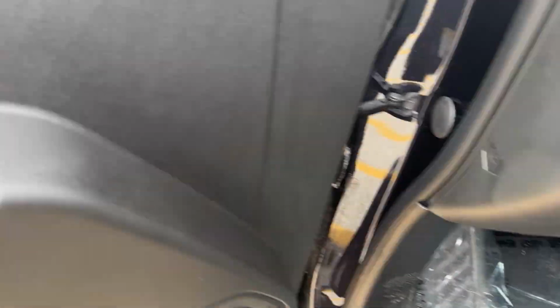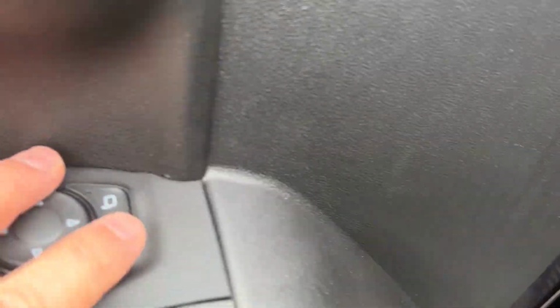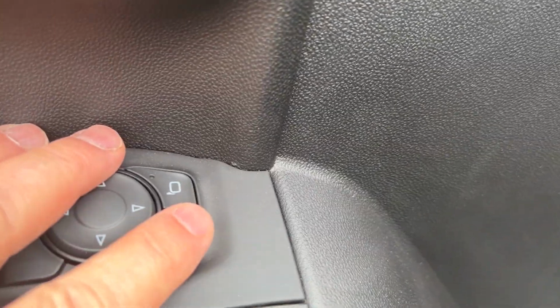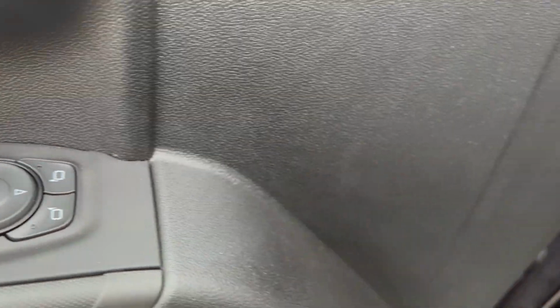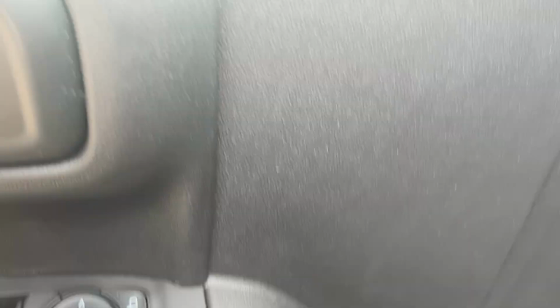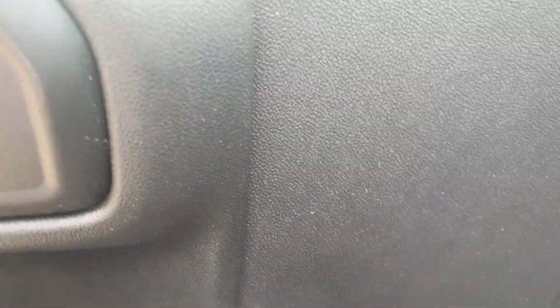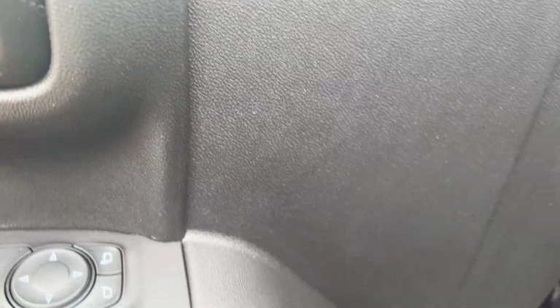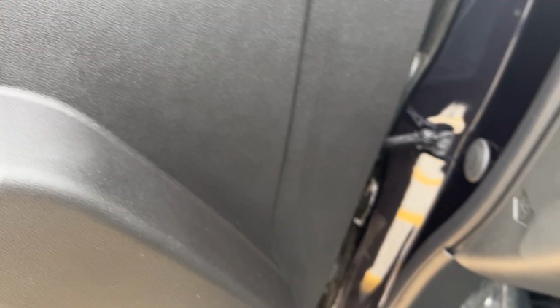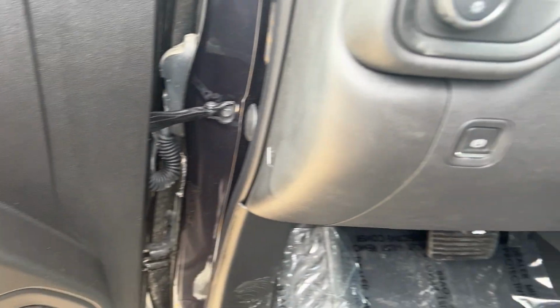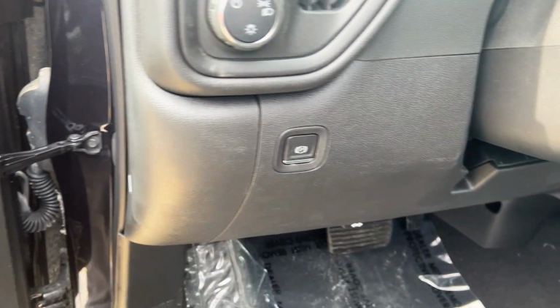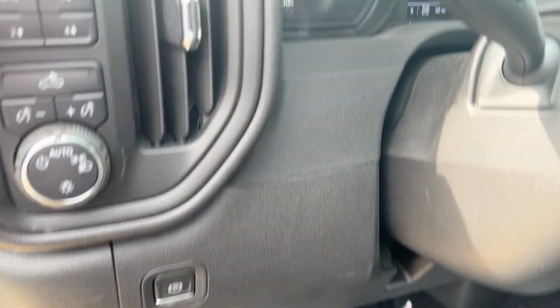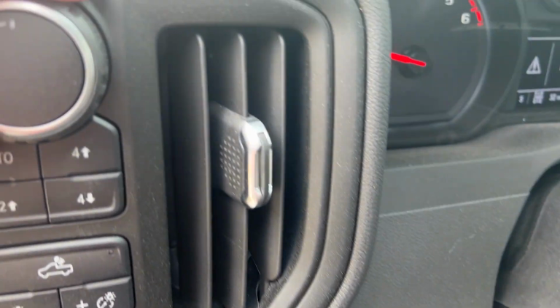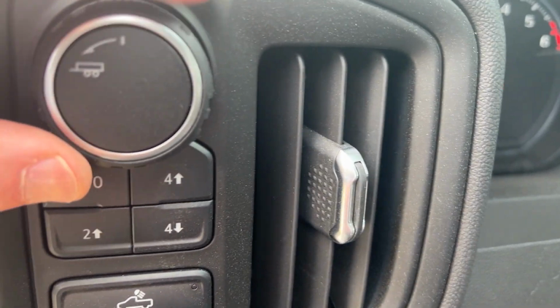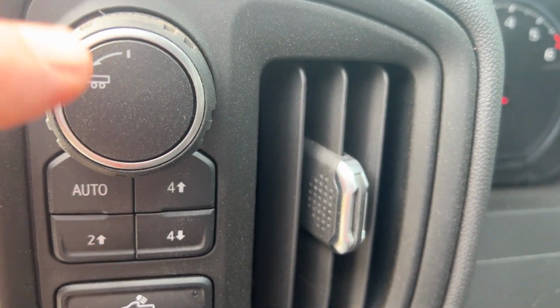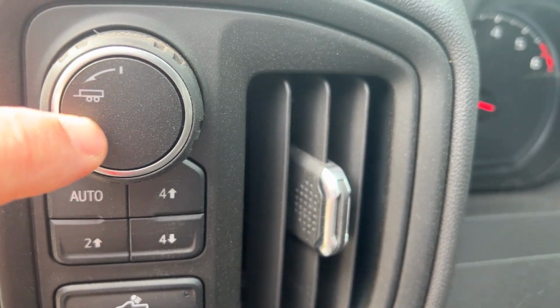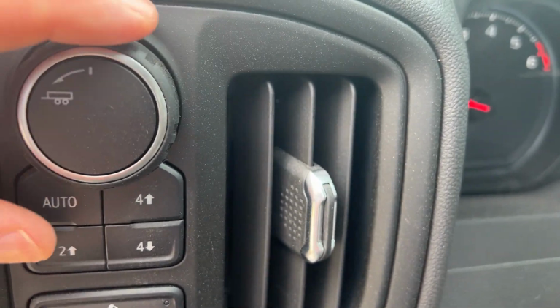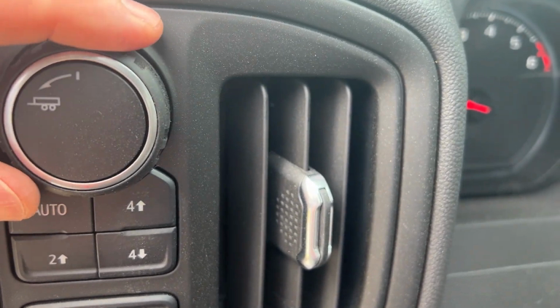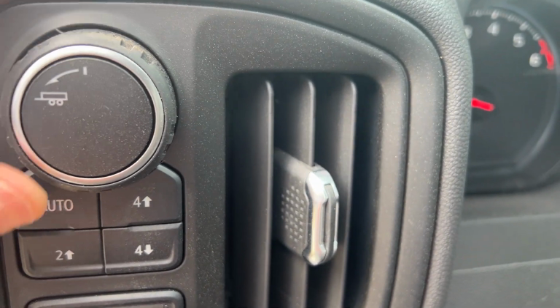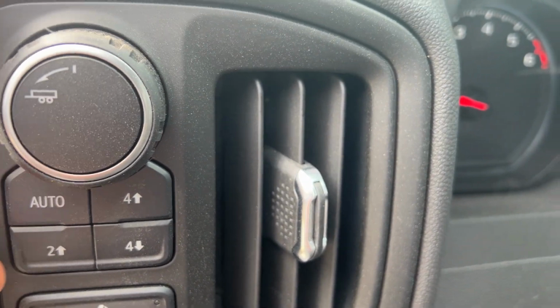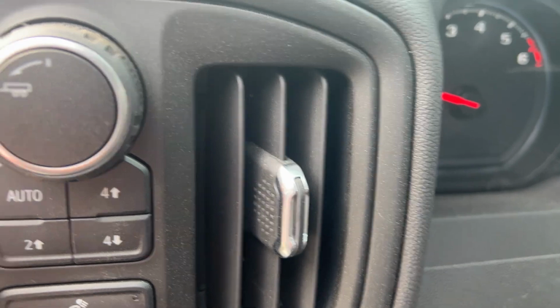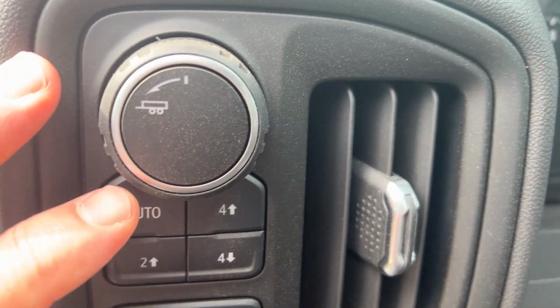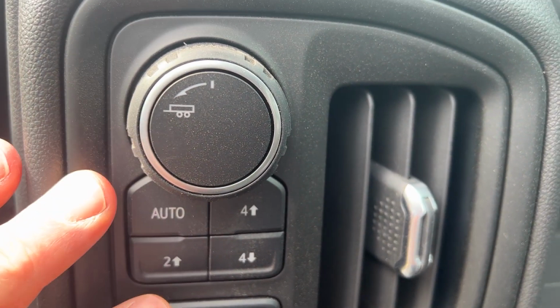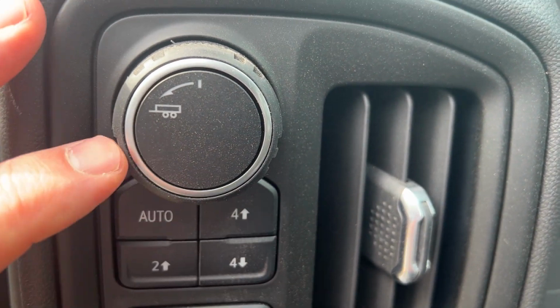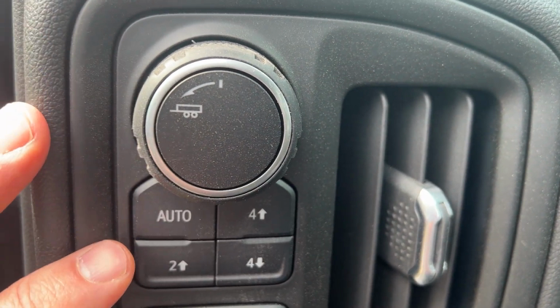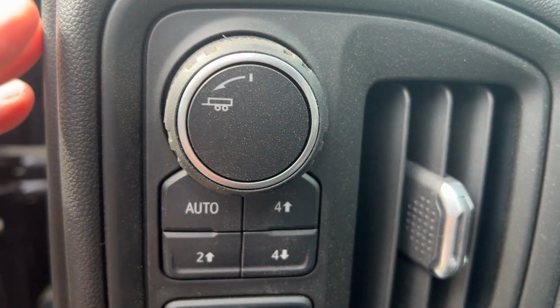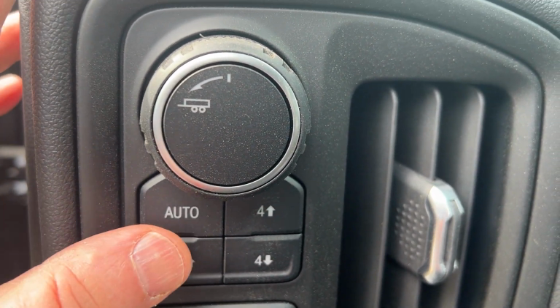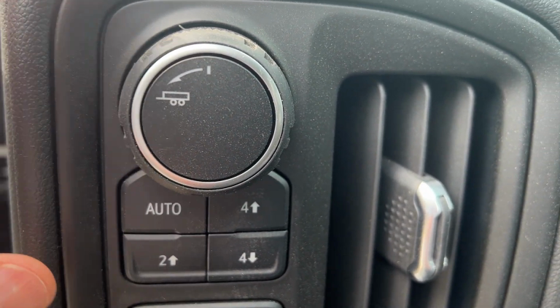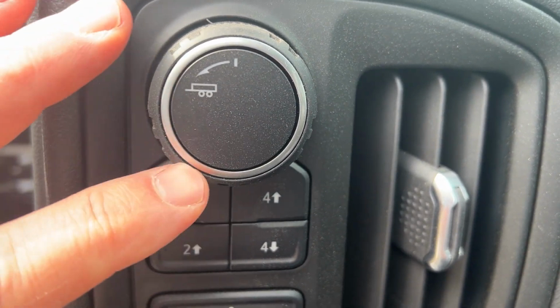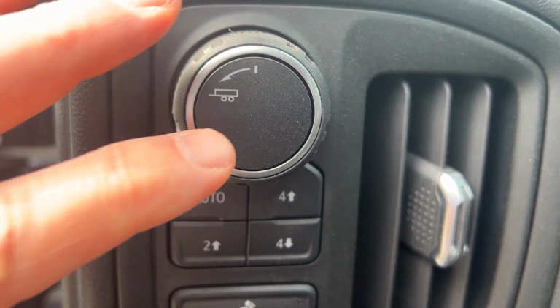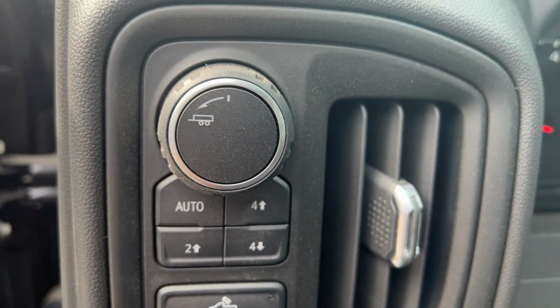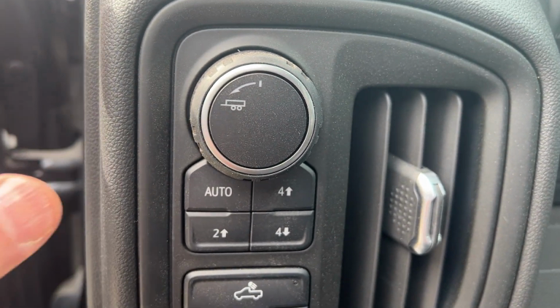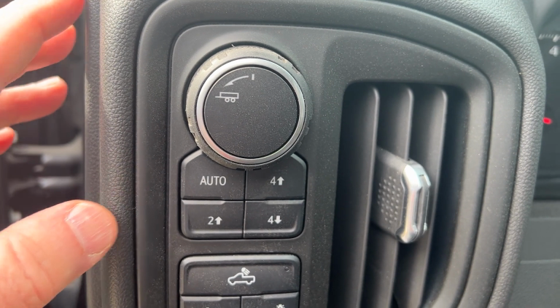Power mirrors are here. Power locks, power windows. We have your tow haul mode here, so if you're towing you just turn that and it changes your shift differentials so you don't get all the downshifting. It would also brake you if you're going downhill as it senses that.